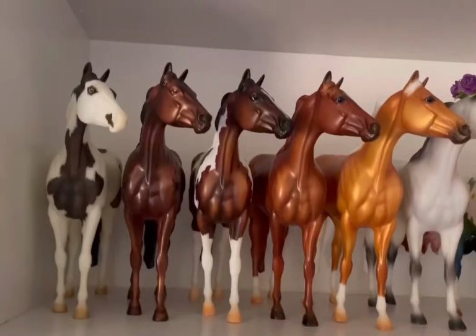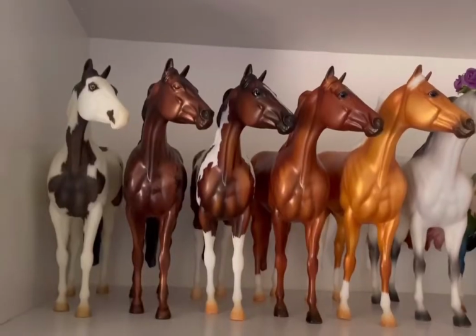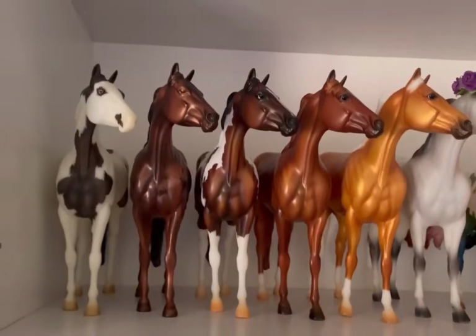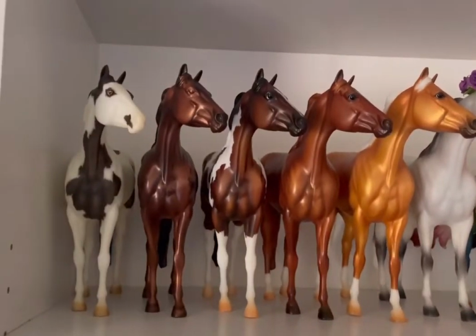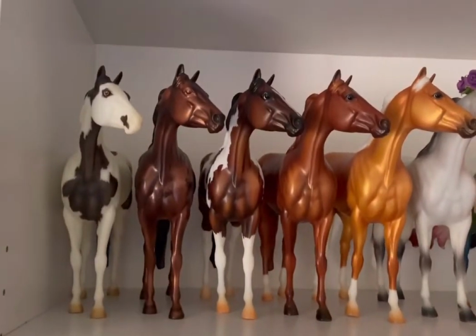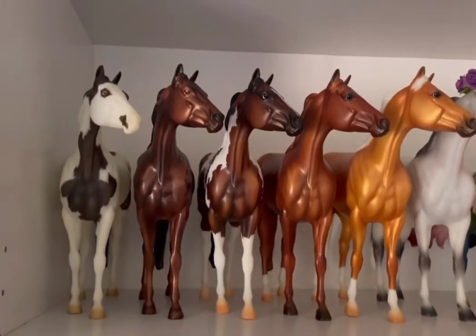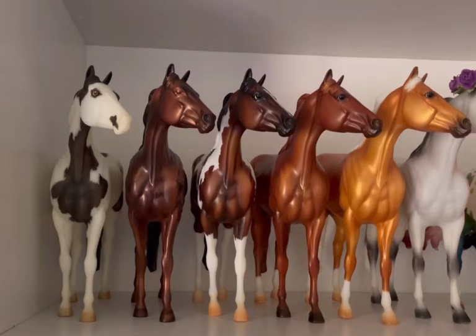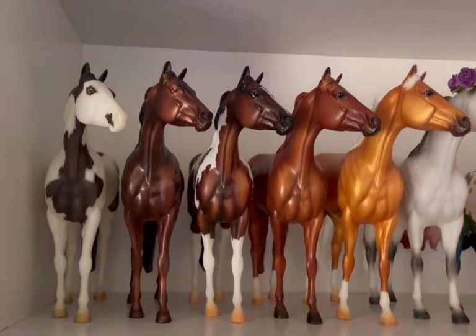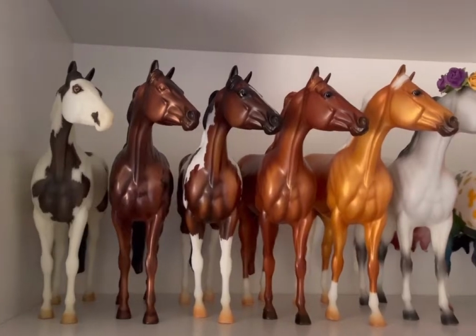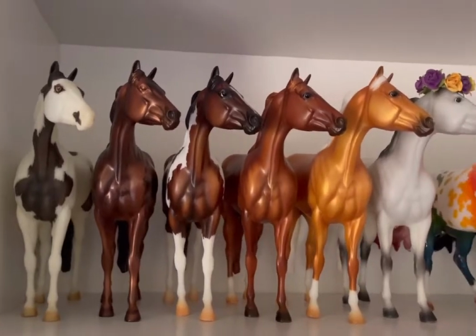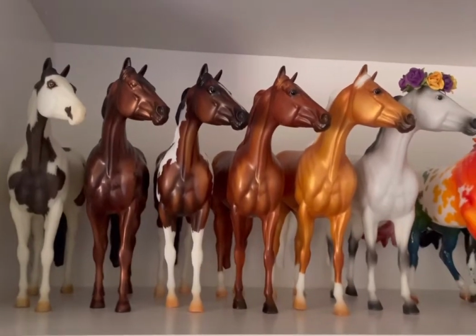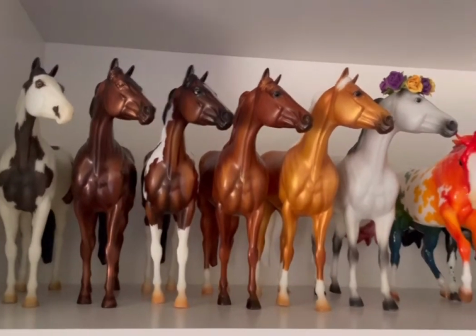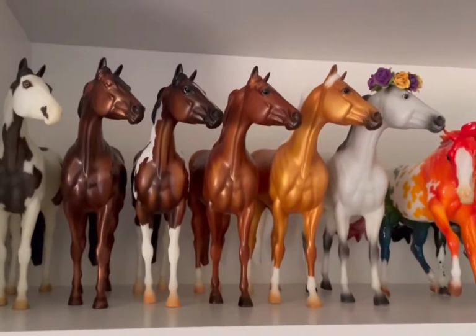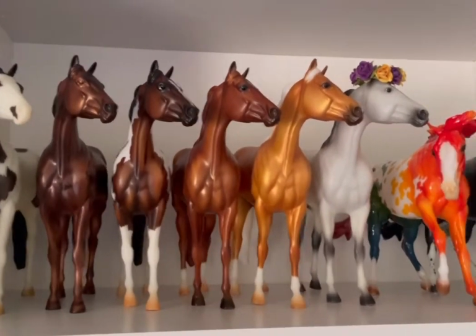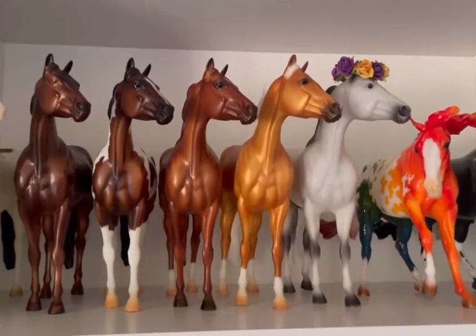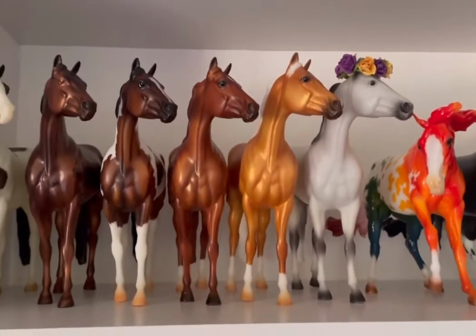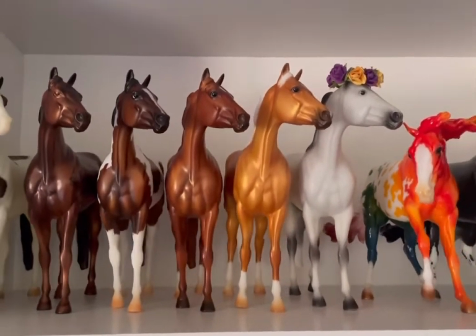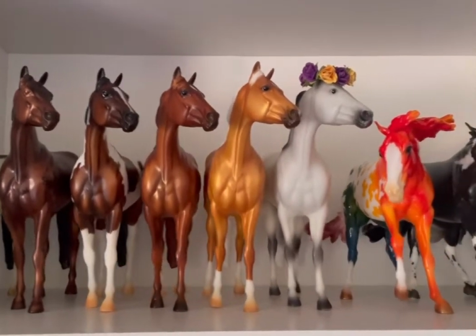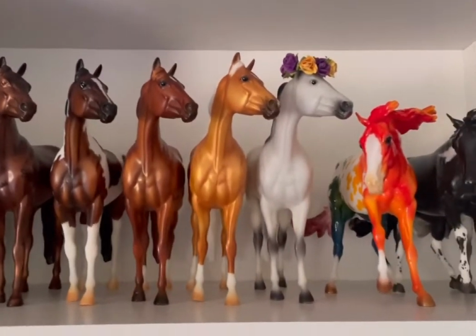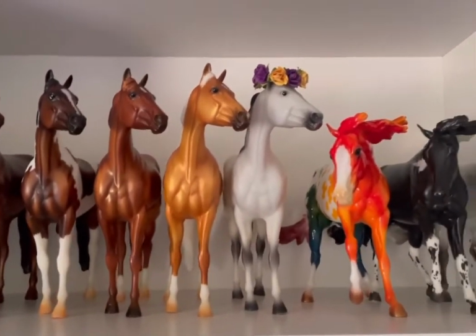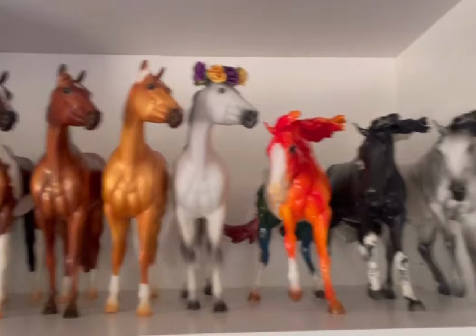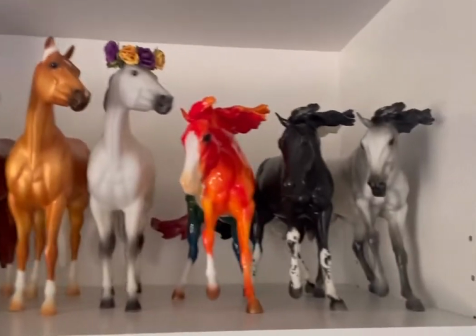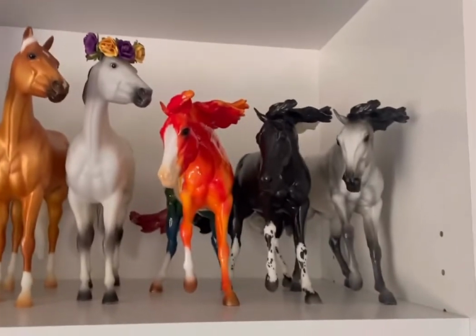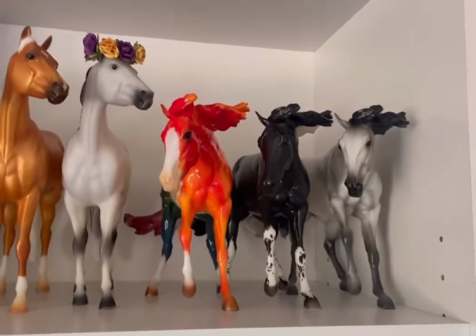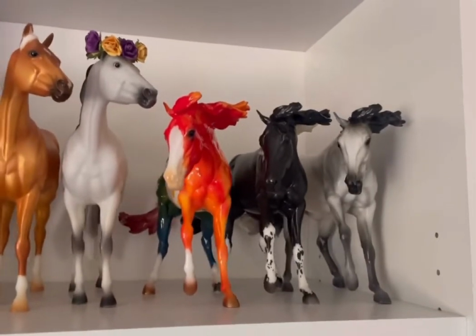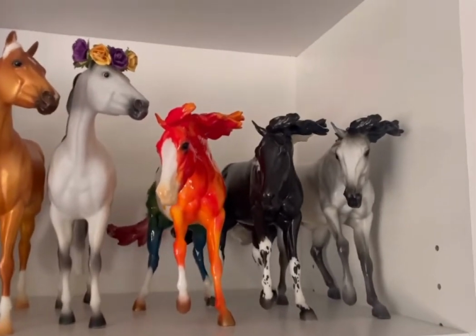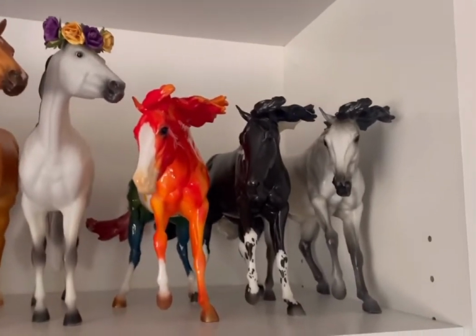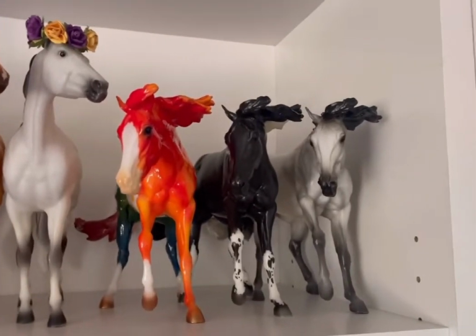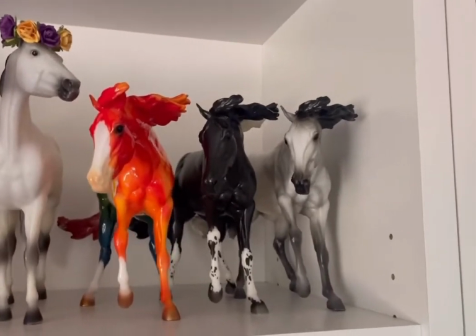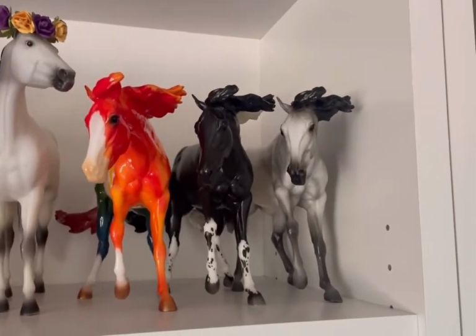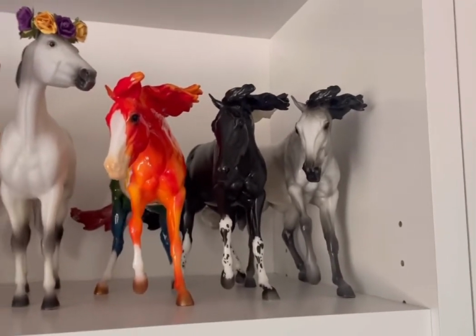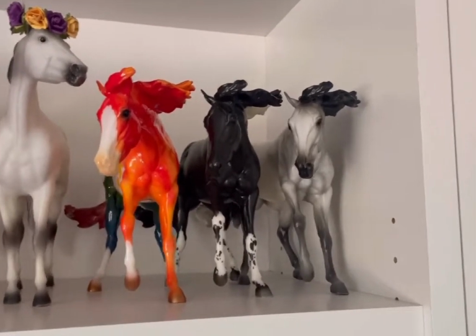Moving on to some of my favorites. First off we have Geronimo, Bandera, my three Ormond mixers, Jaycee, Spectrum, Paint Me Pepto, and Cyrus.